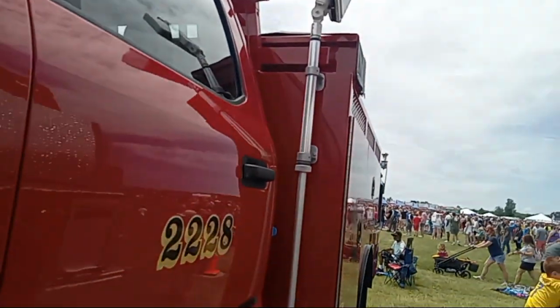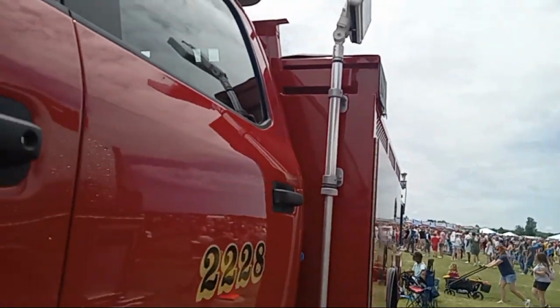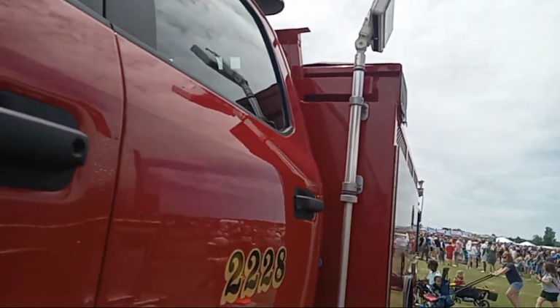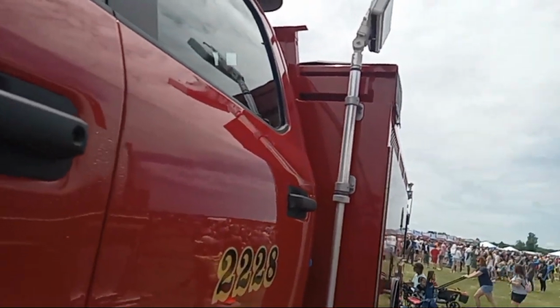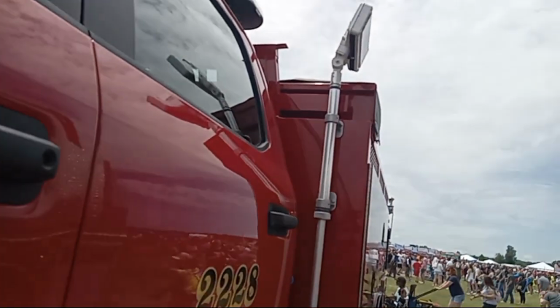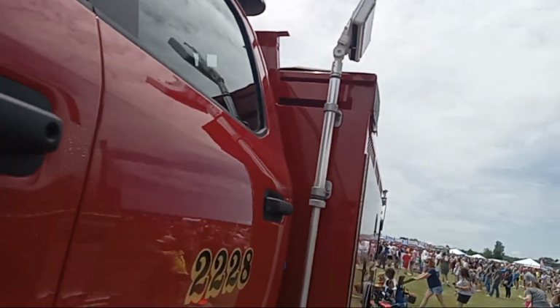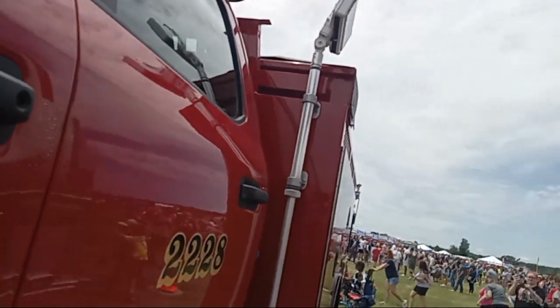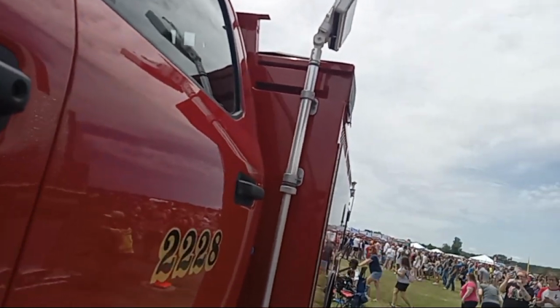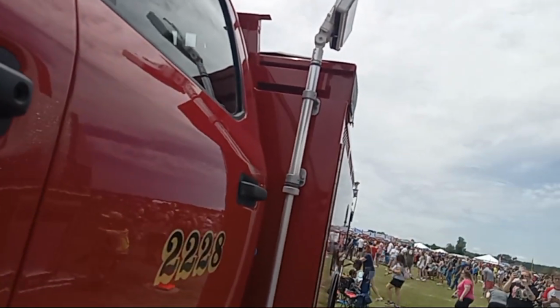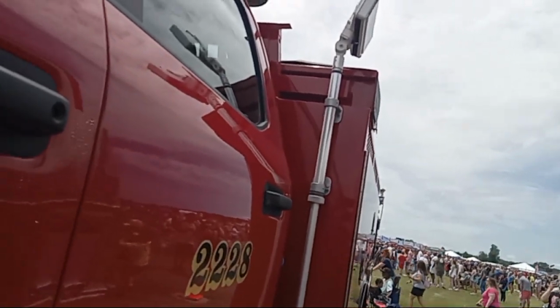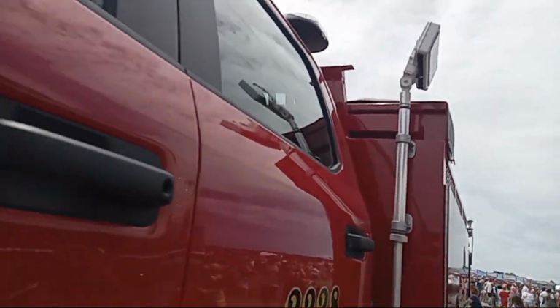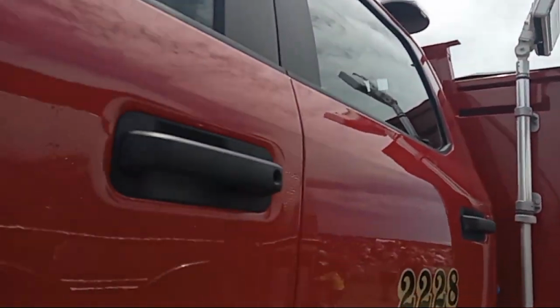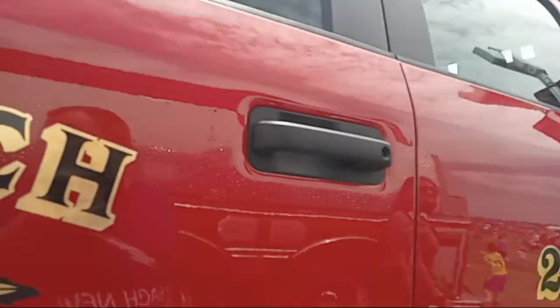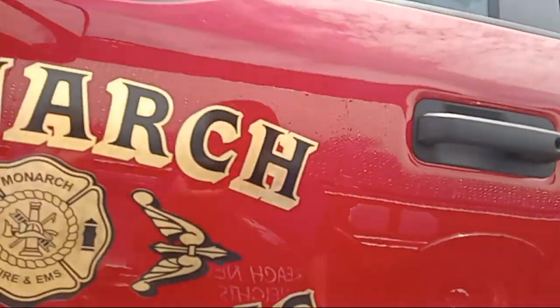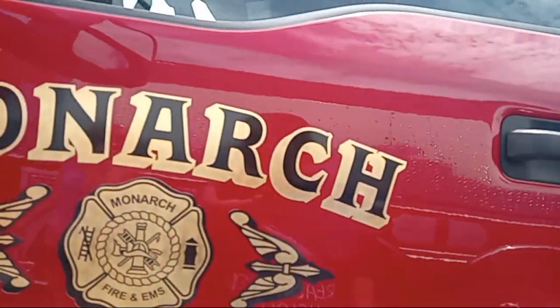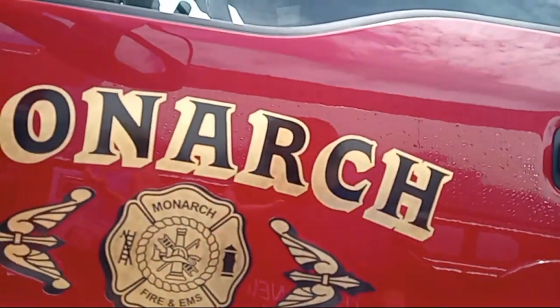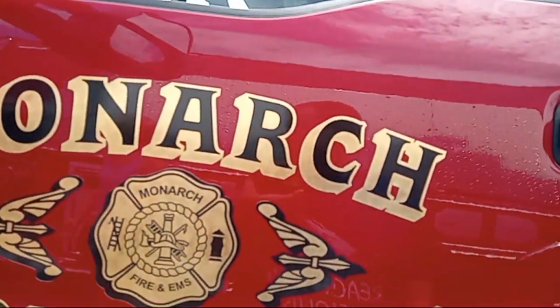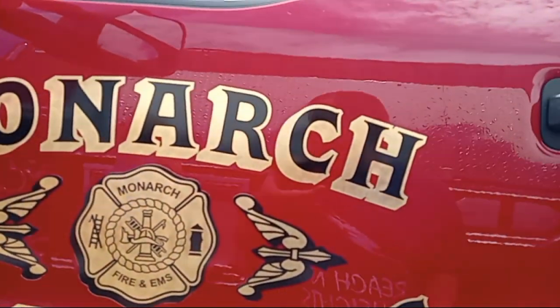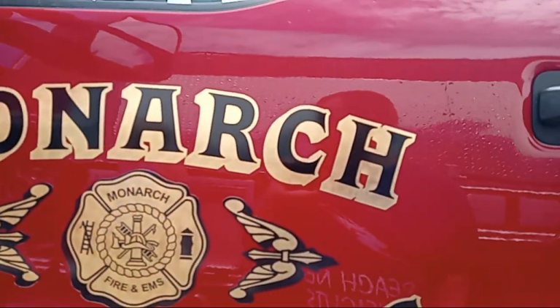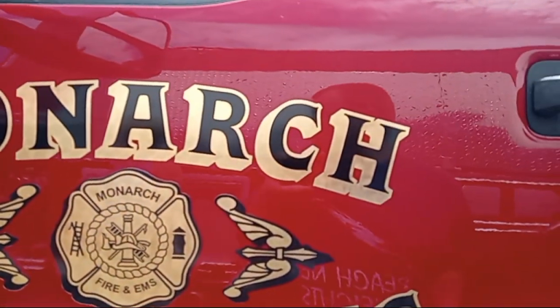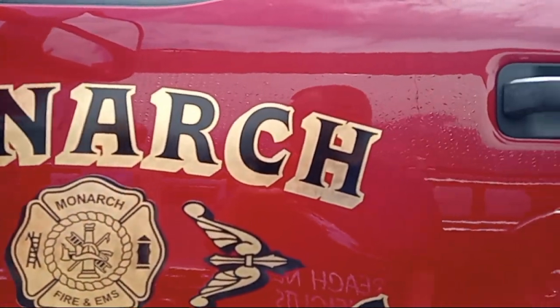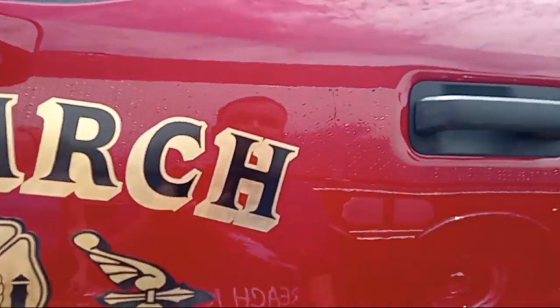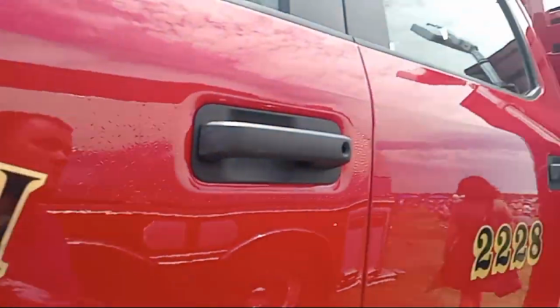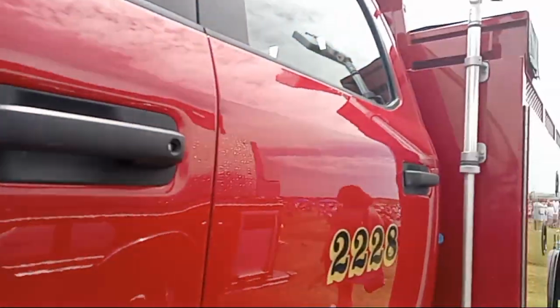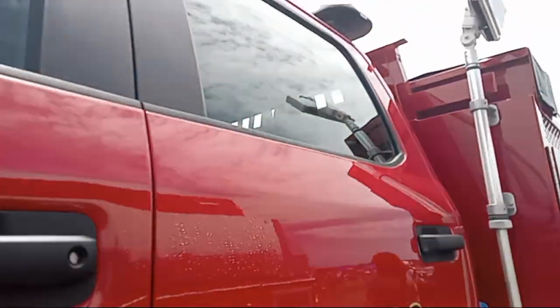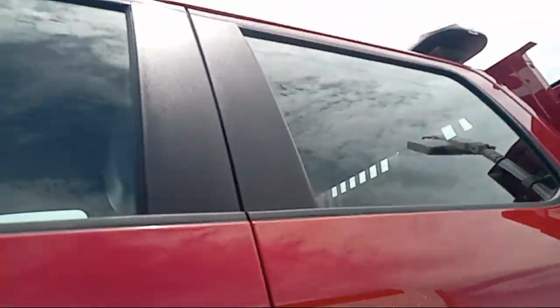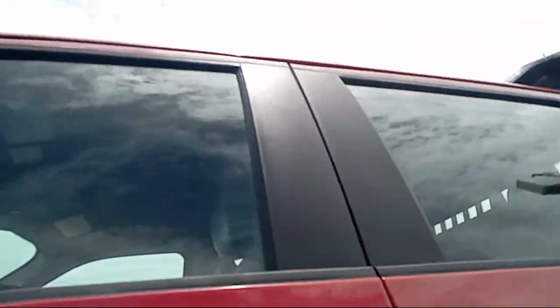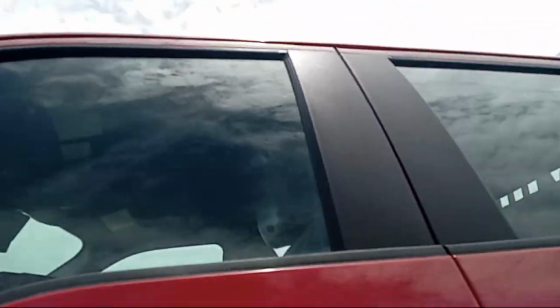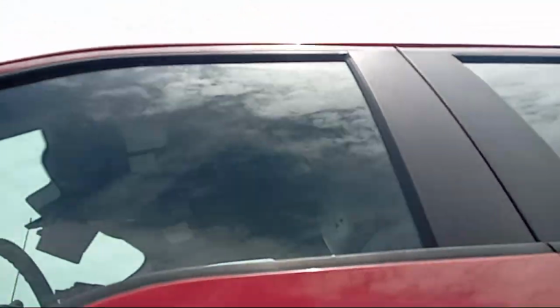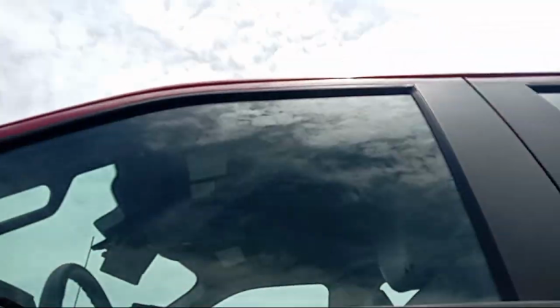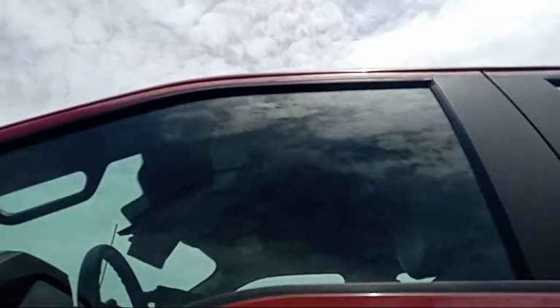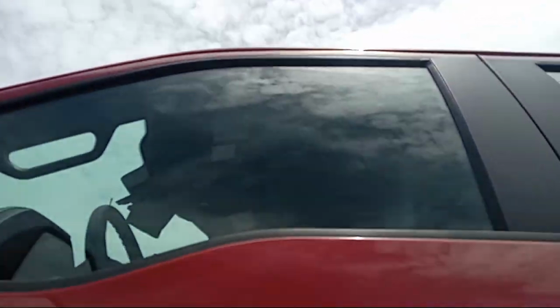Man, this one's big. Trey was like, I can't weigh more than this one. Trey's talking about that. Yeah, this one's big. That's cool.